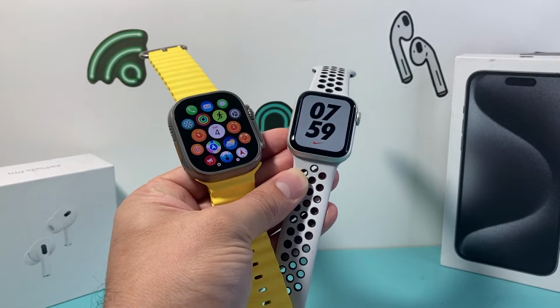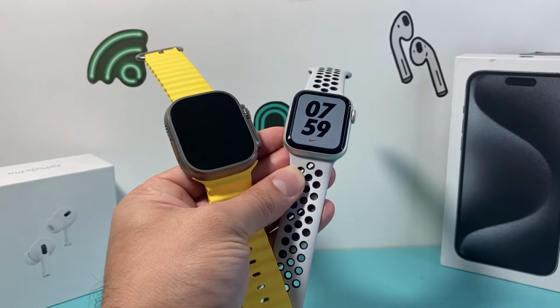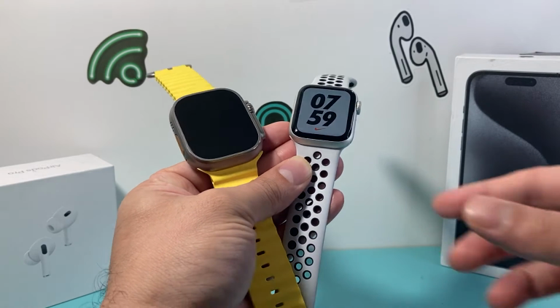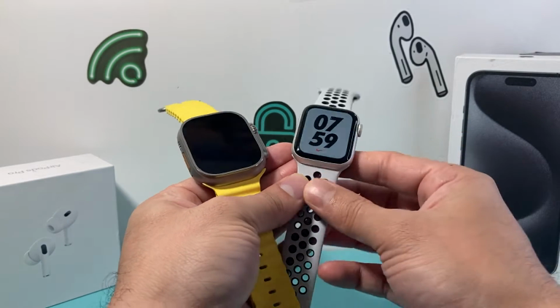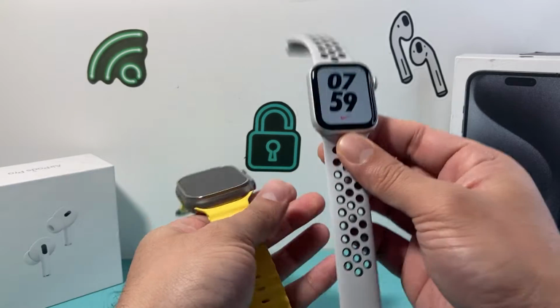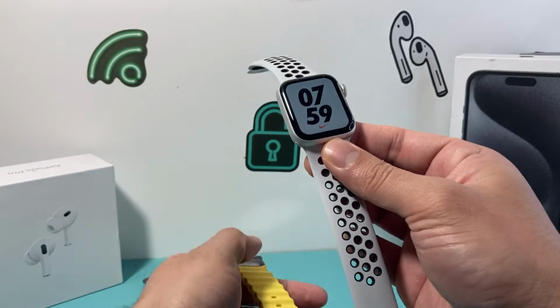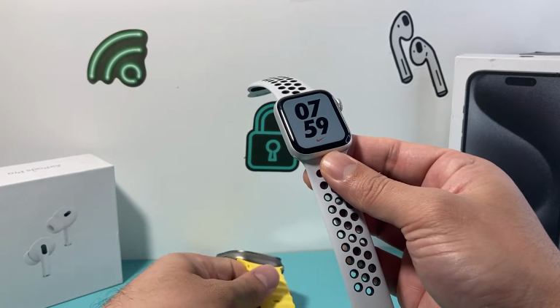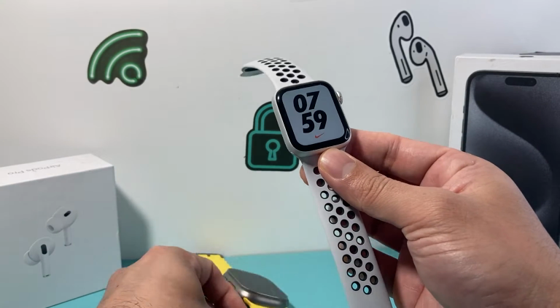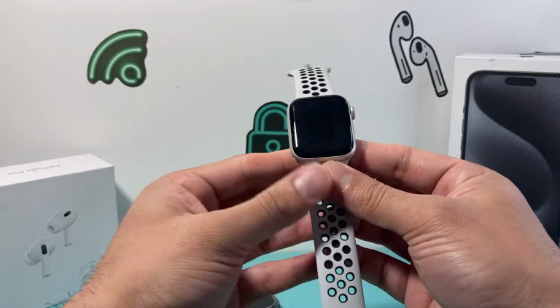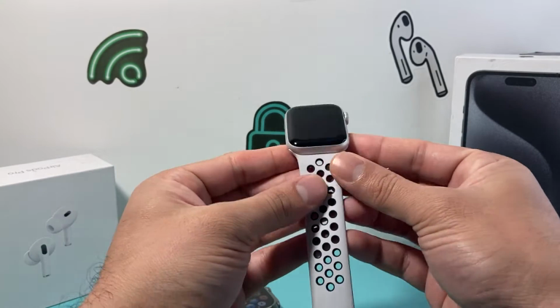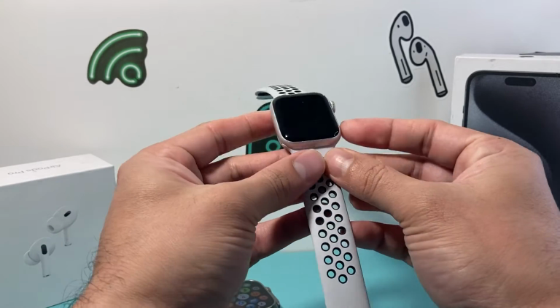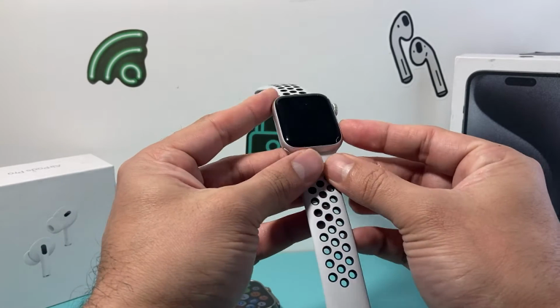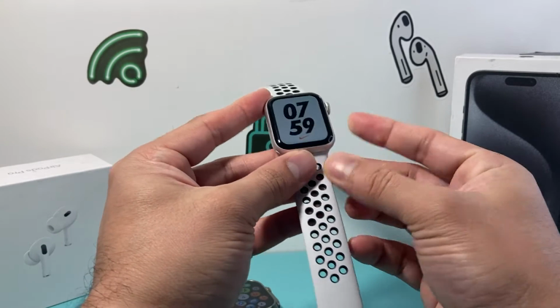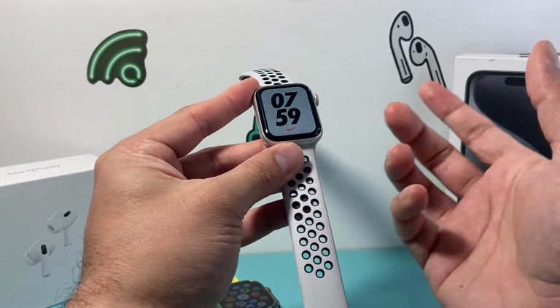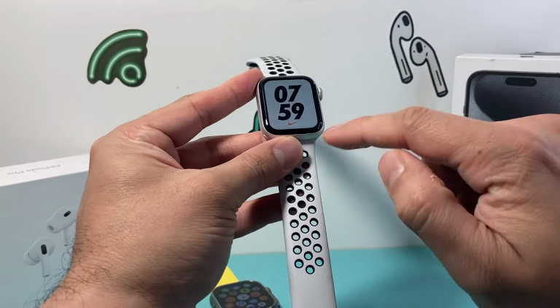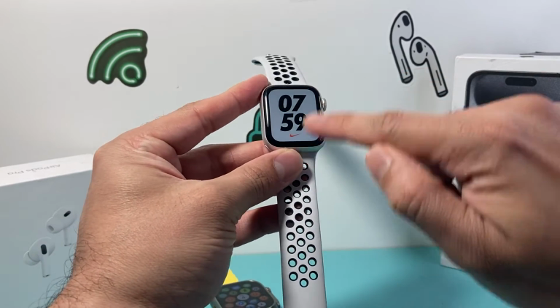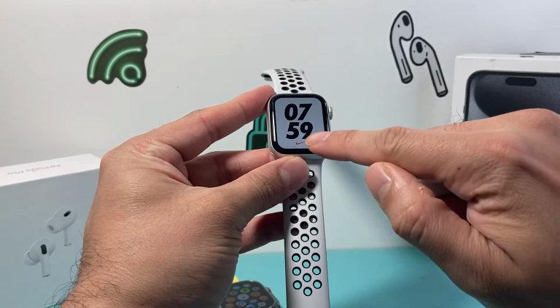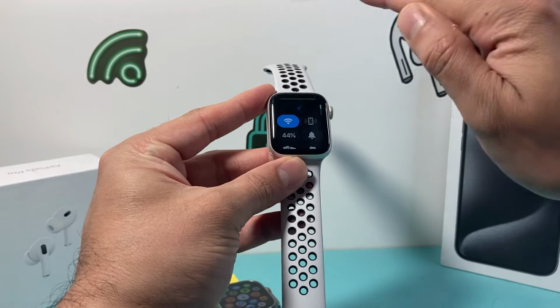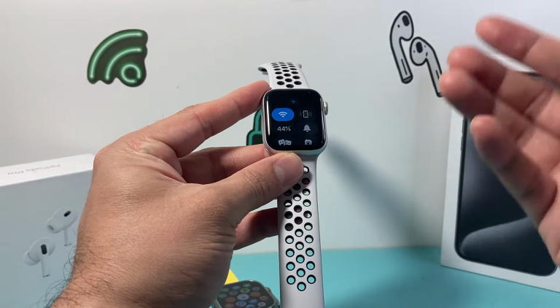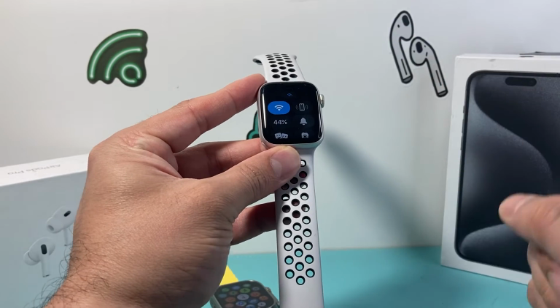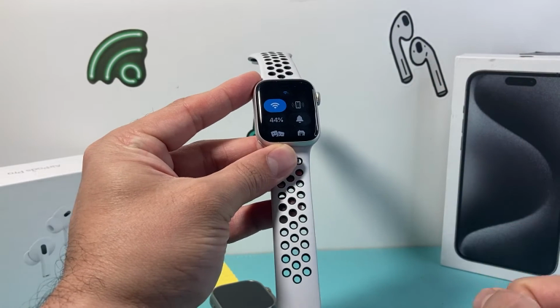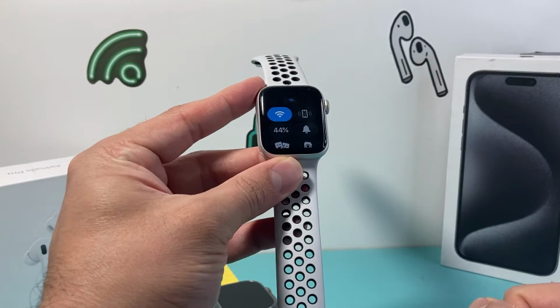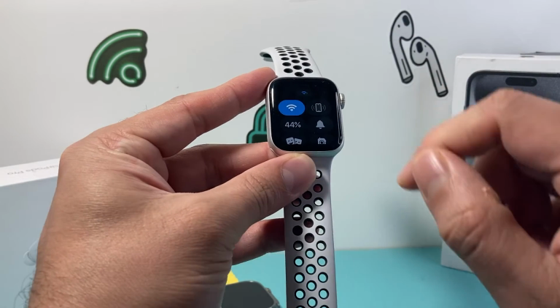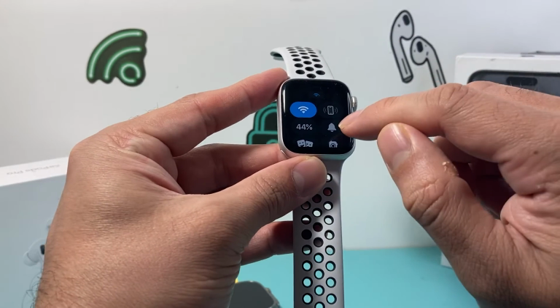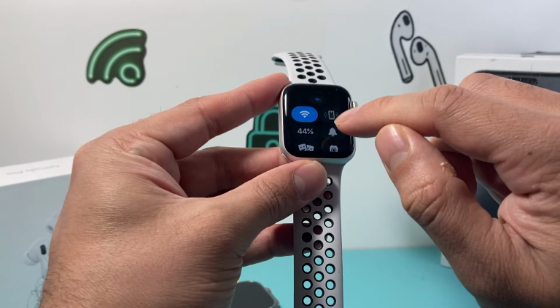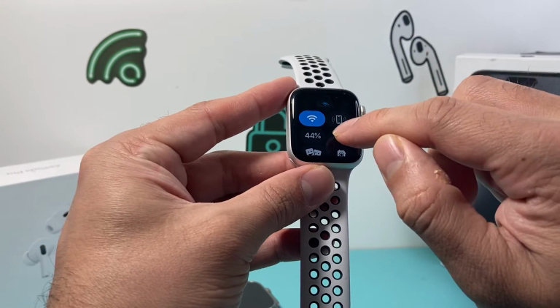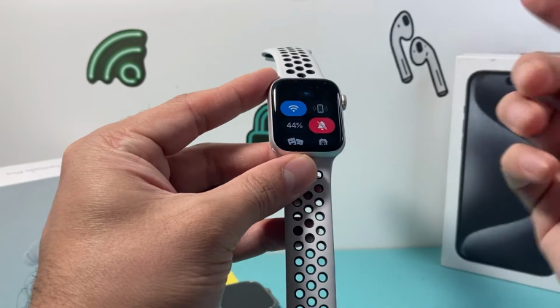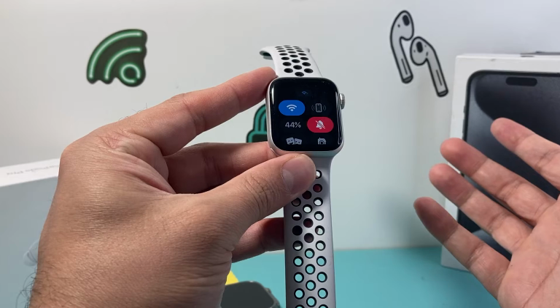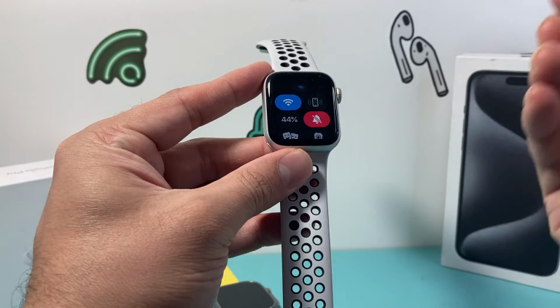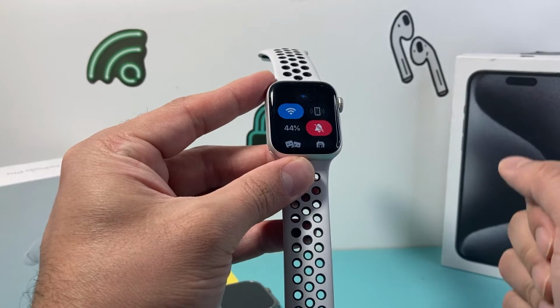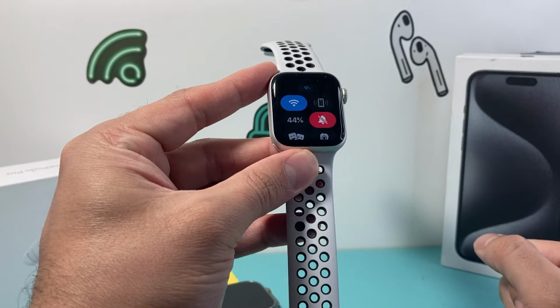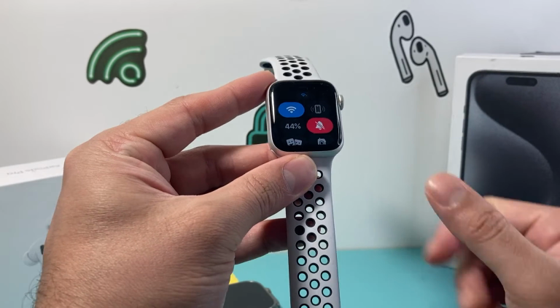Now in the past version, if you have an older version of the watch, all you had to do before was simply swipe up, and that will bring the control menu and you can click on that icon right there to silence your Apple Watch.